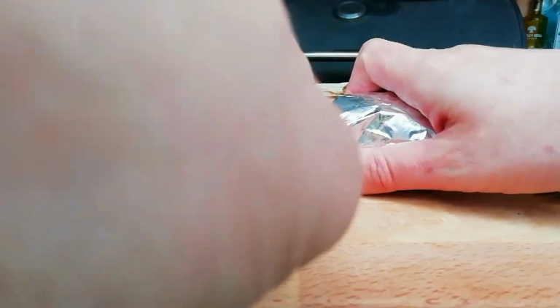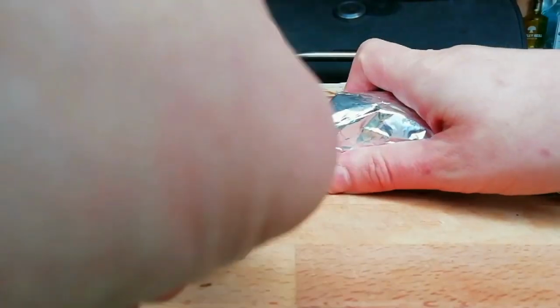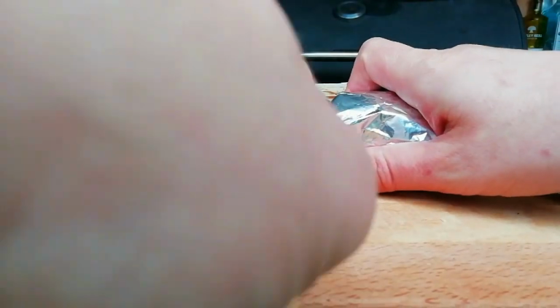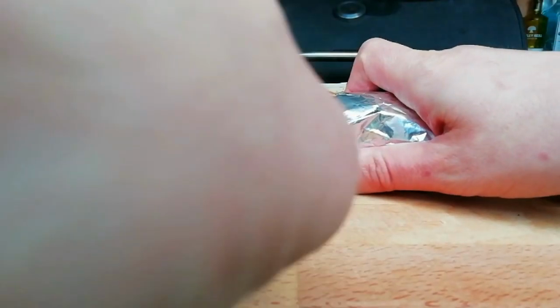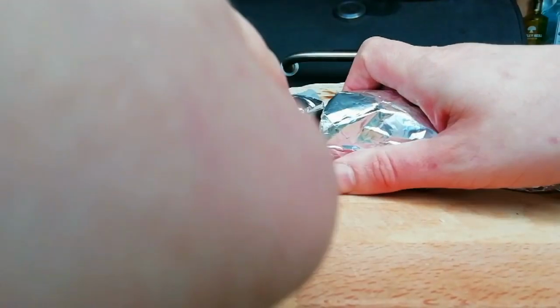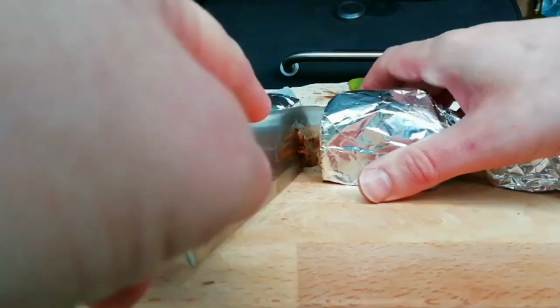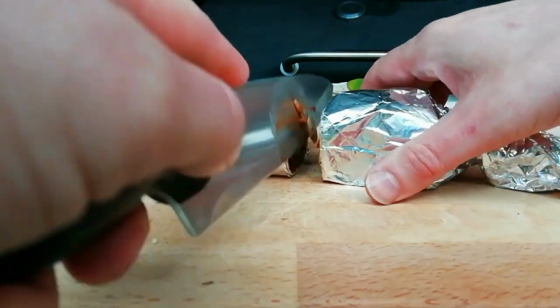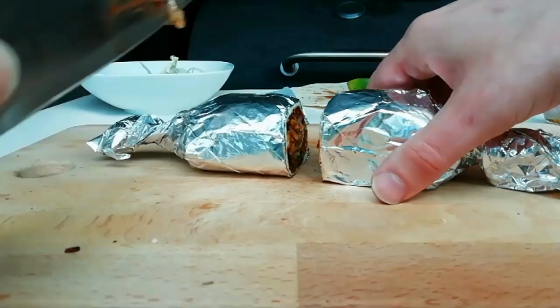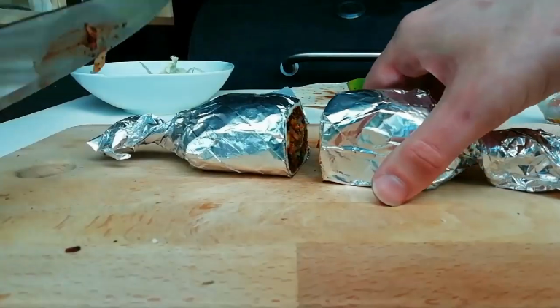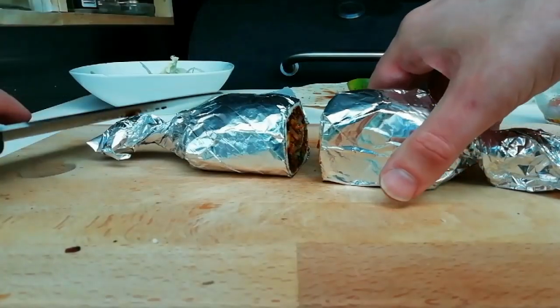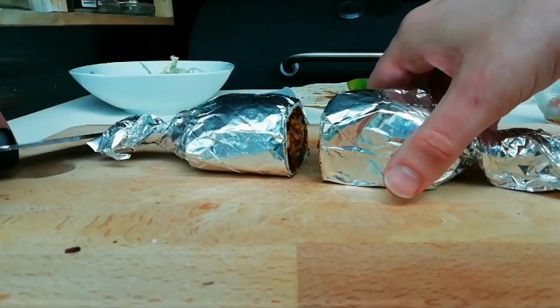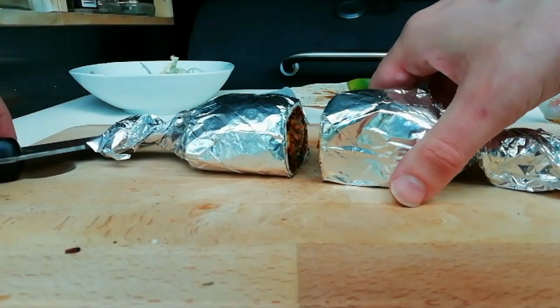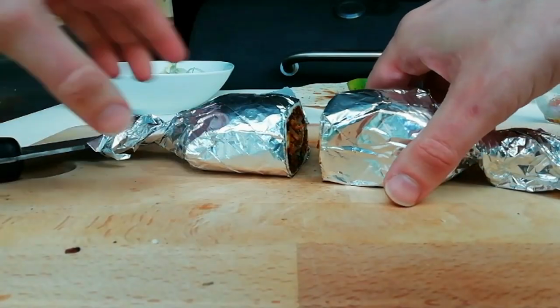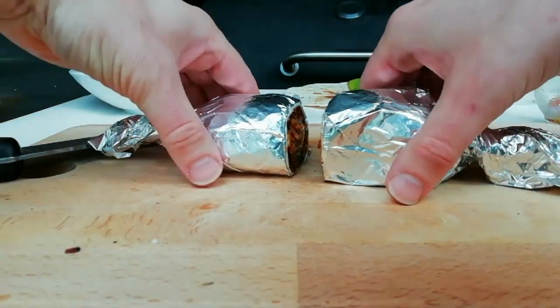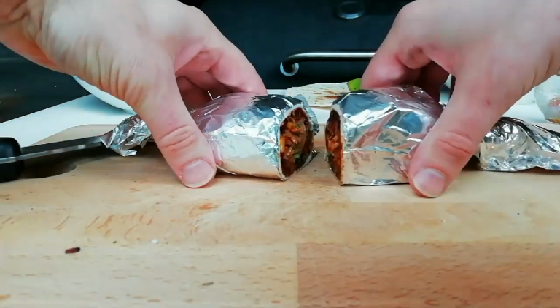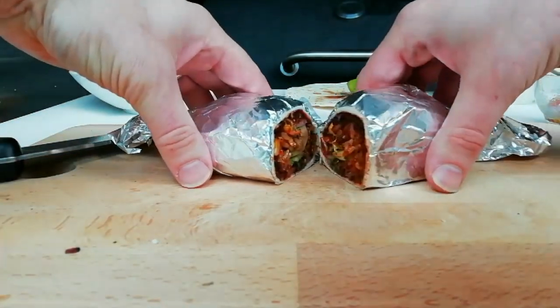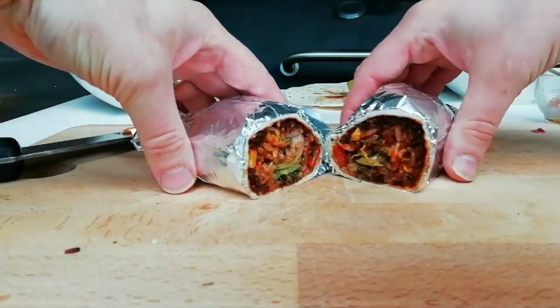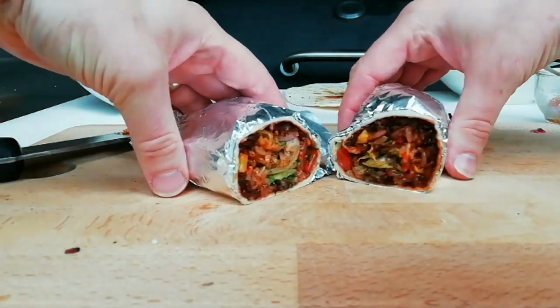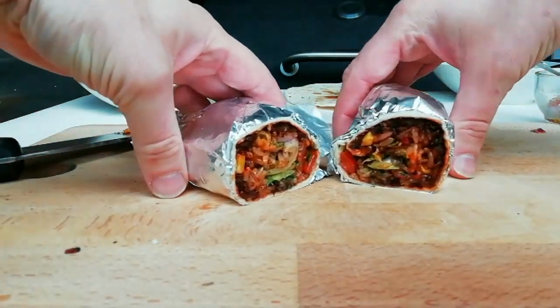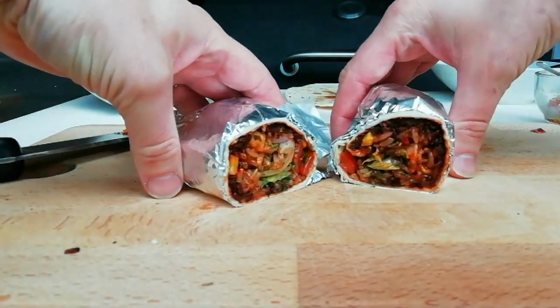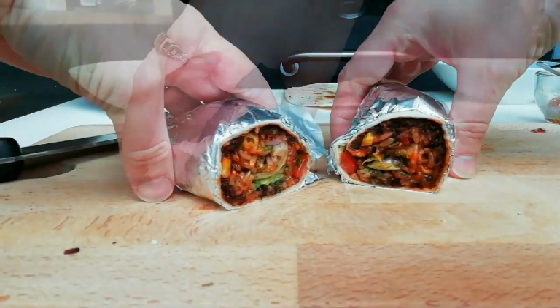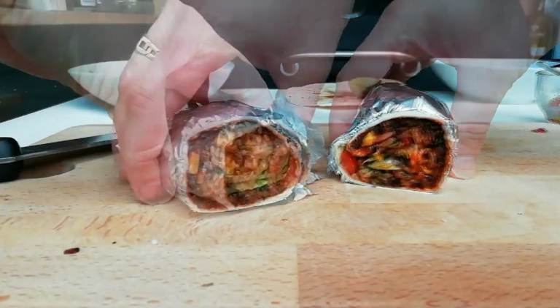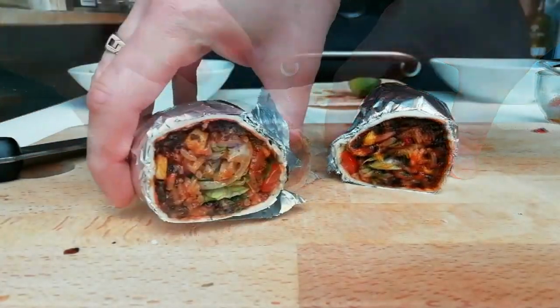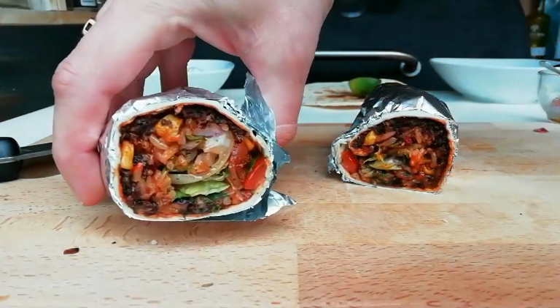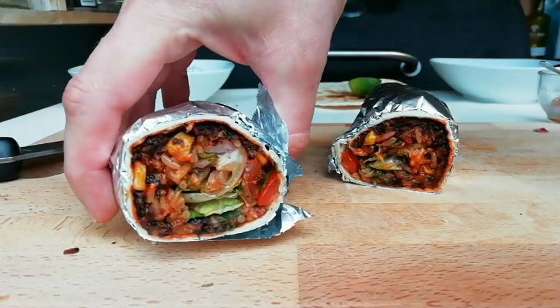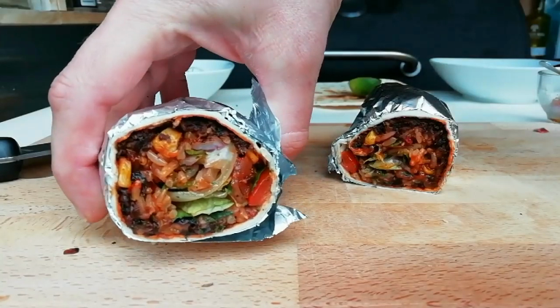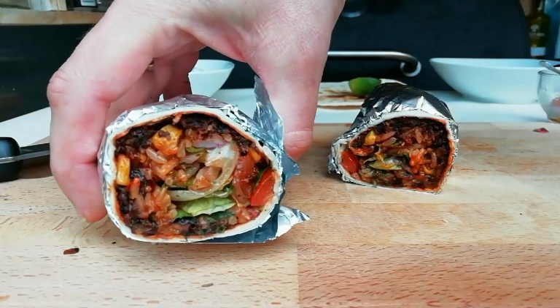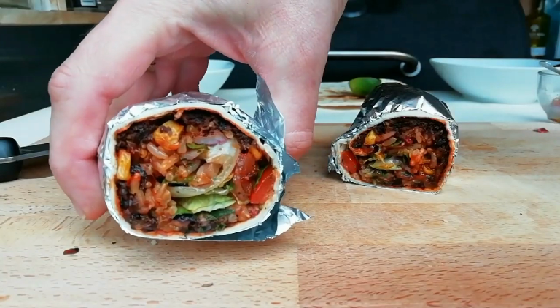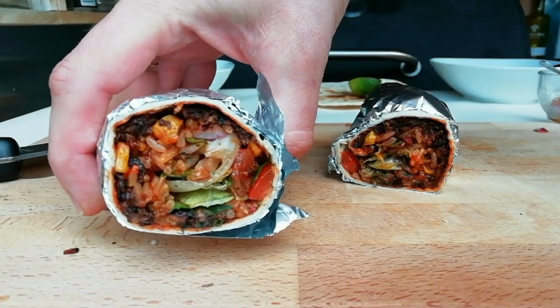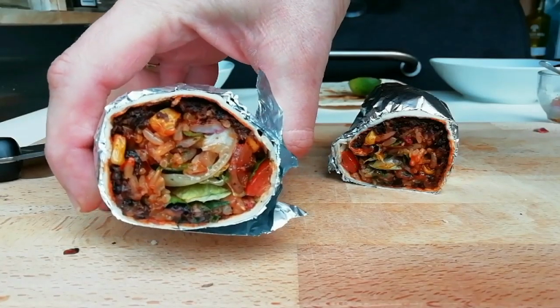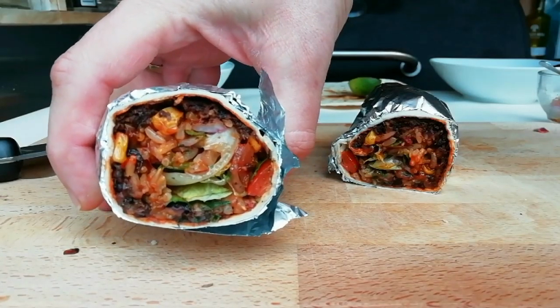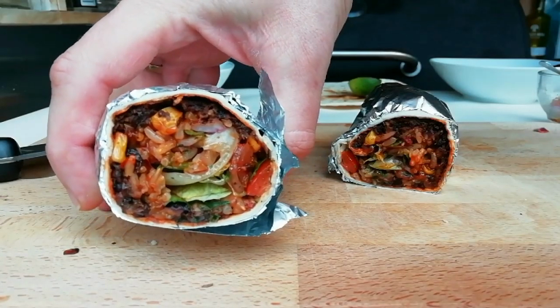Then we will fold up and get this wrapped. Let's get this burrito cut. Lots of different wonderful colours and layers — it is going to be tasty.